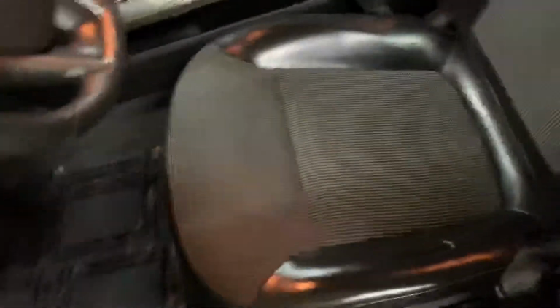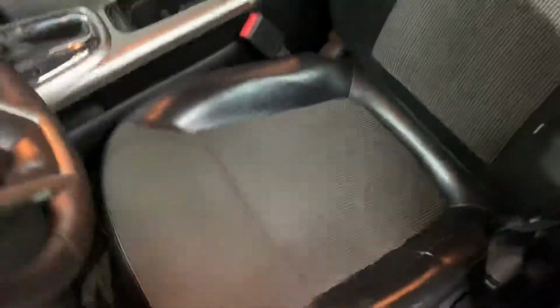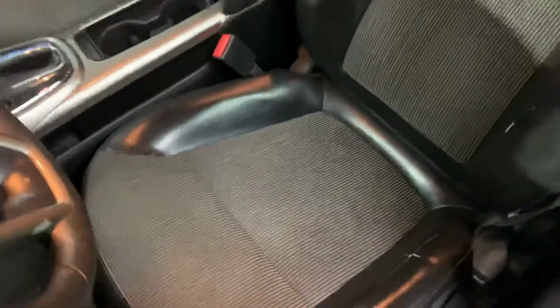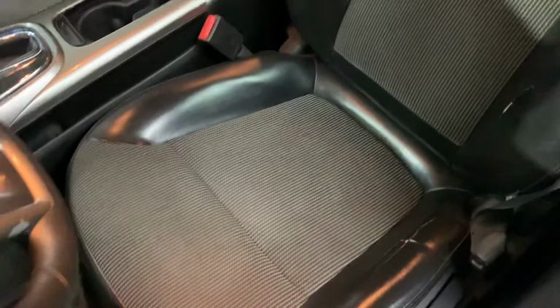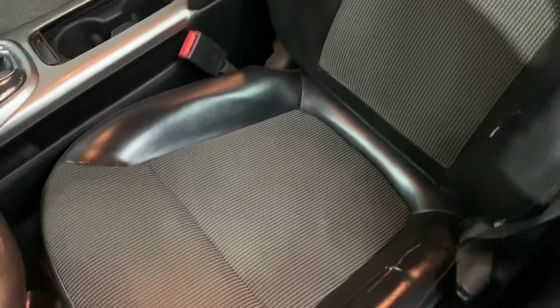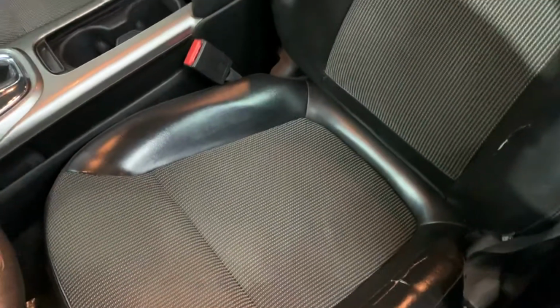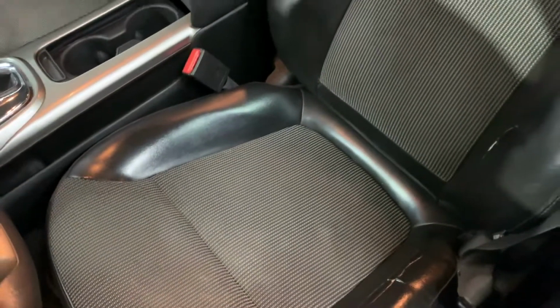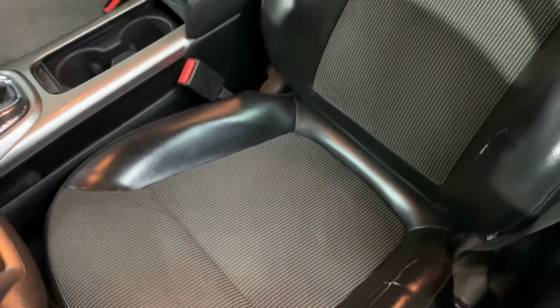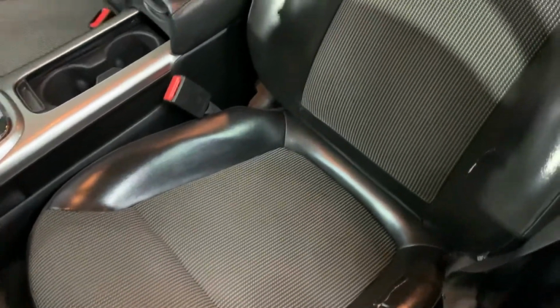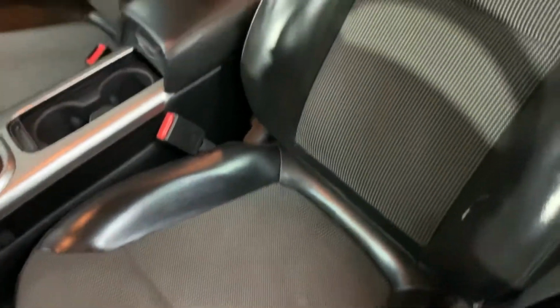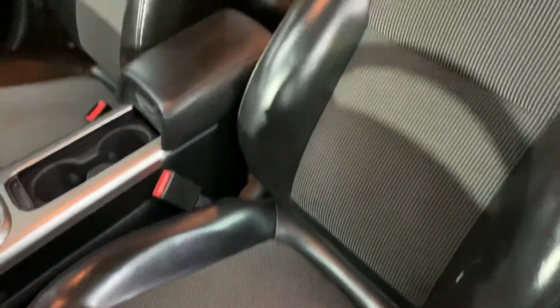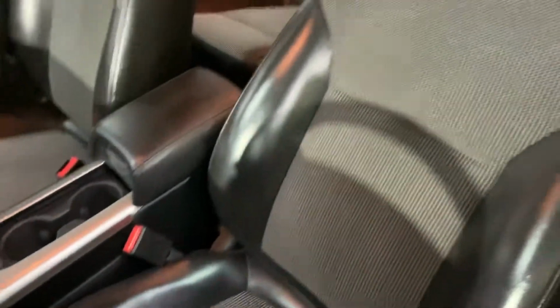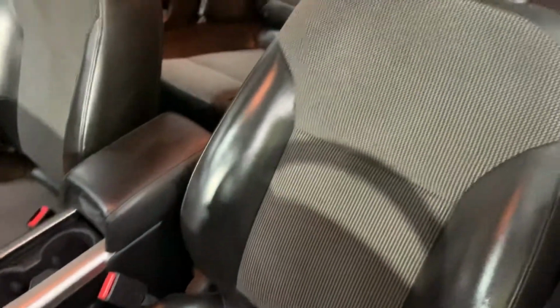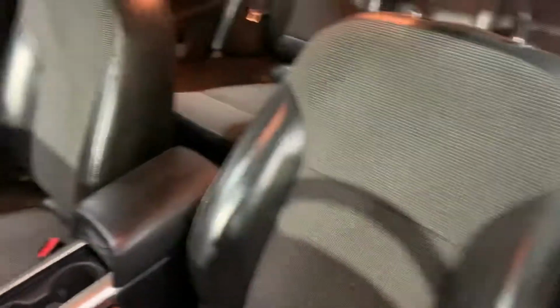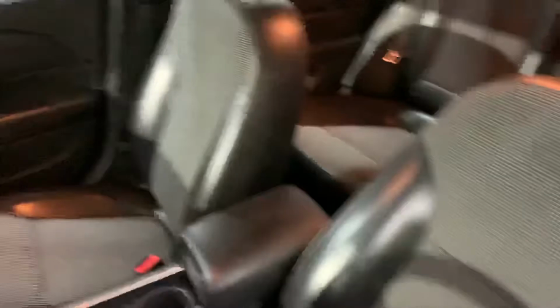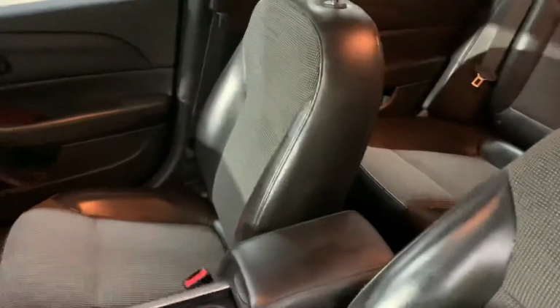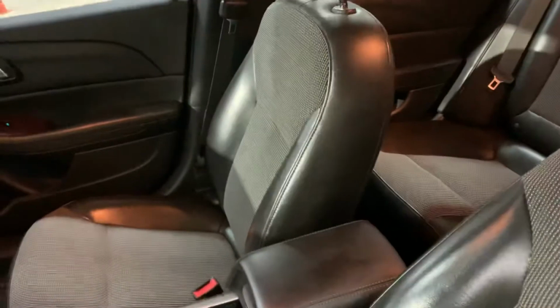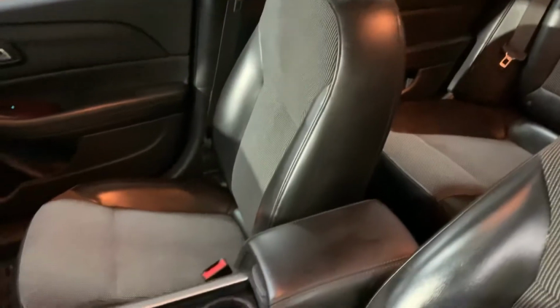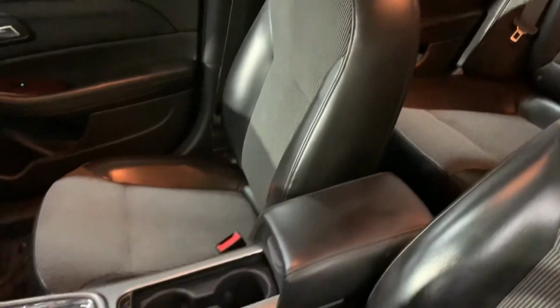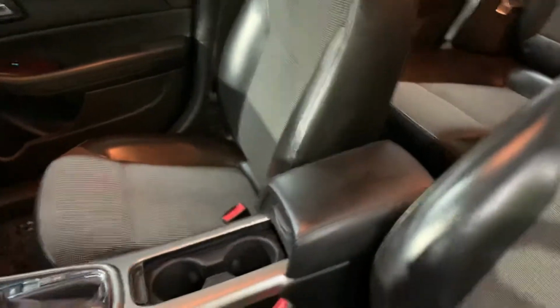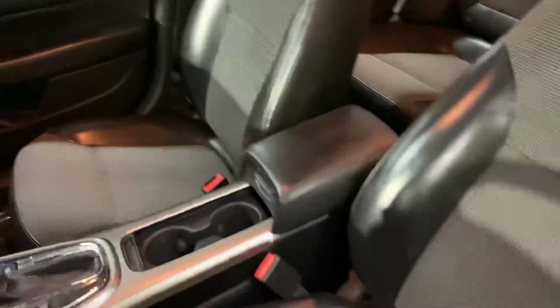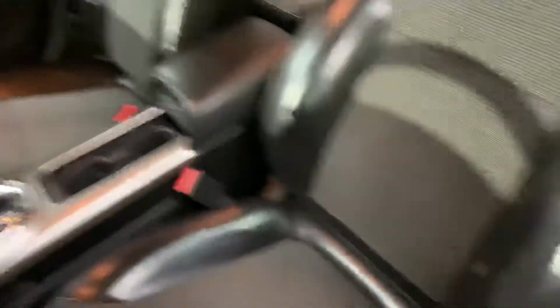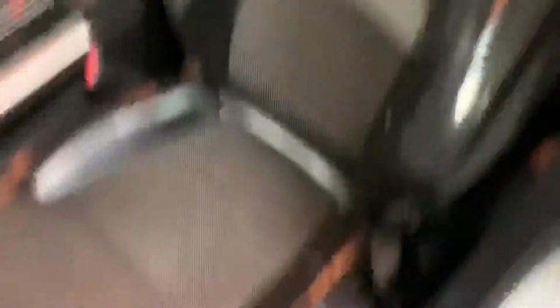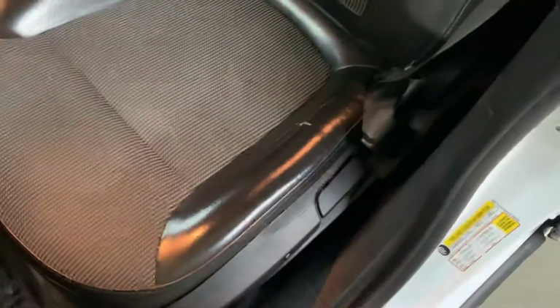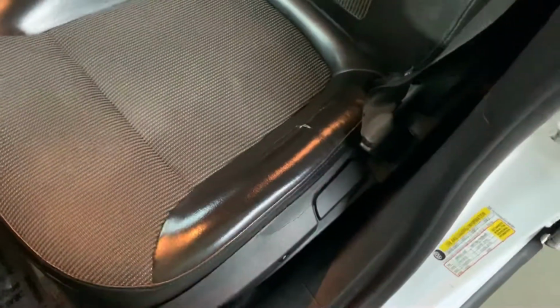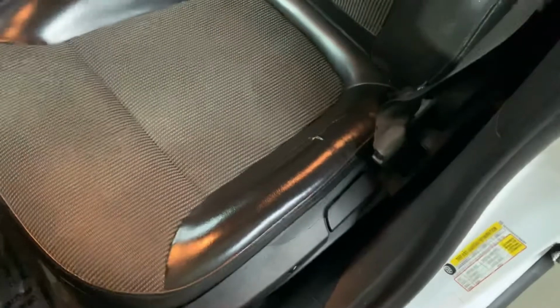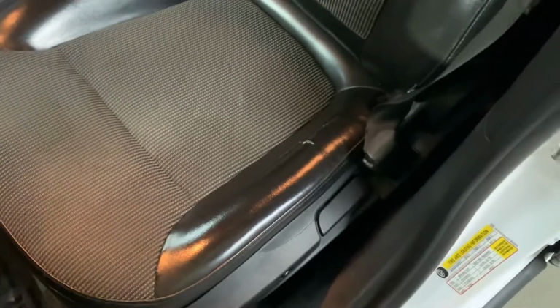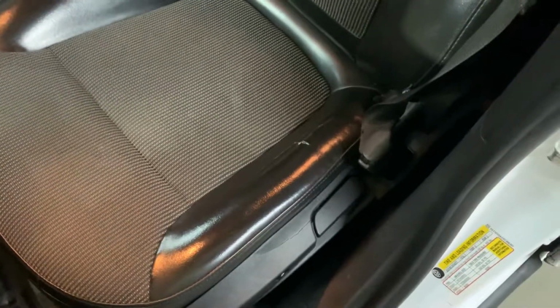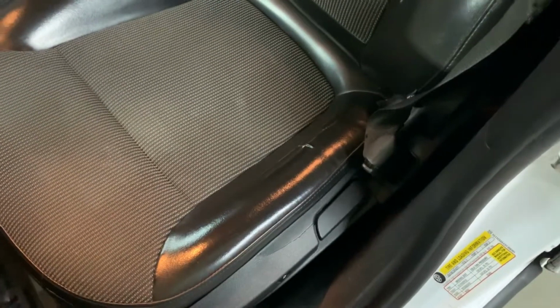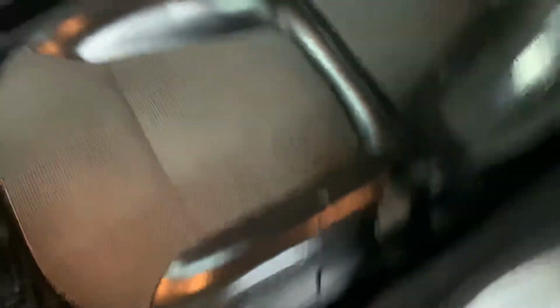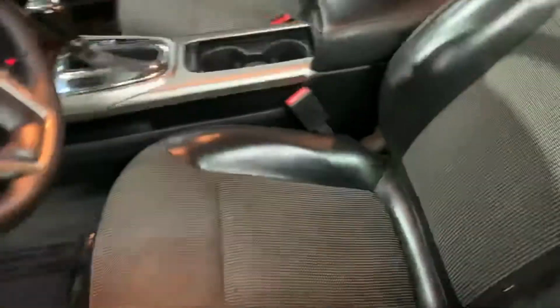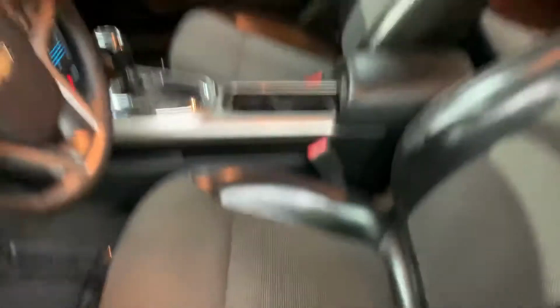So the interior is going to be black. It has a leather trim to it, as you can see right there. The seats do have some wear and tear, but nothing major.